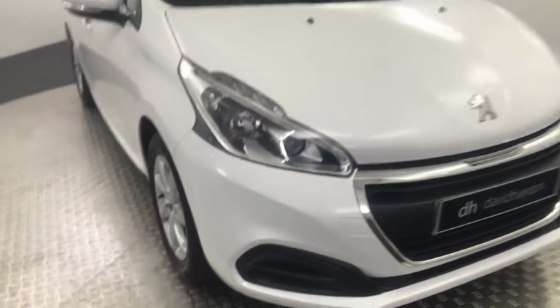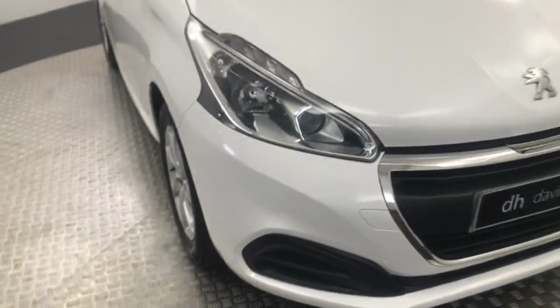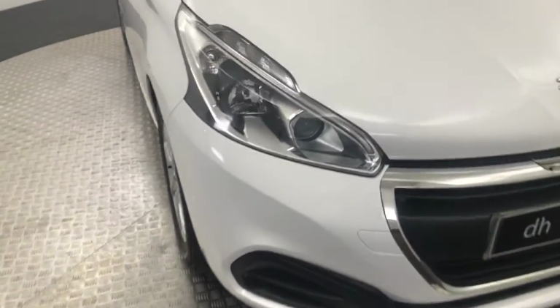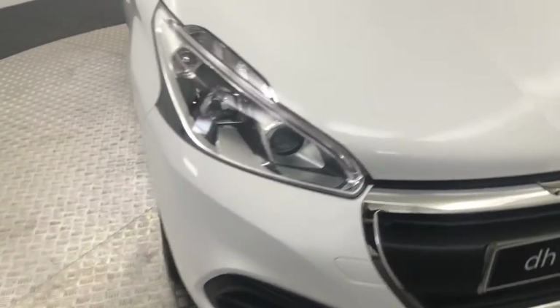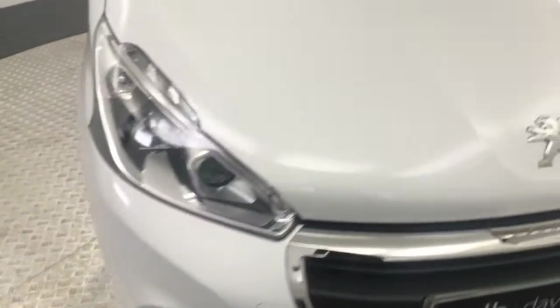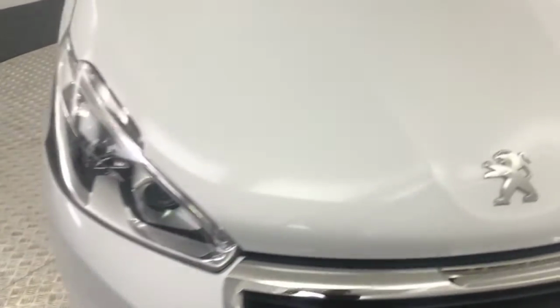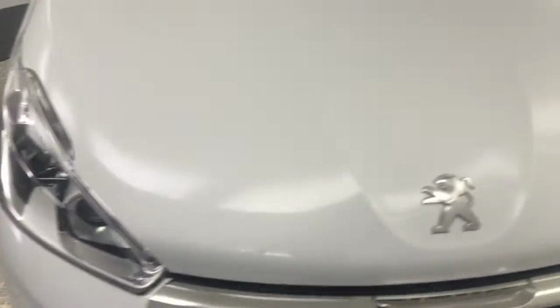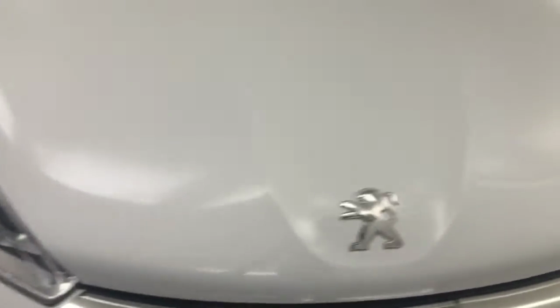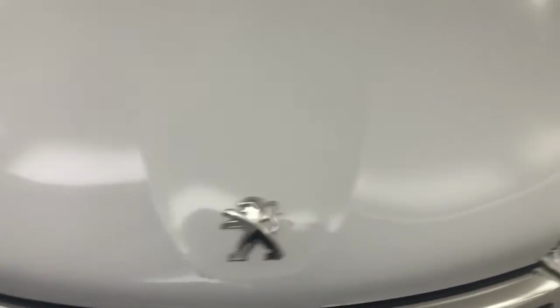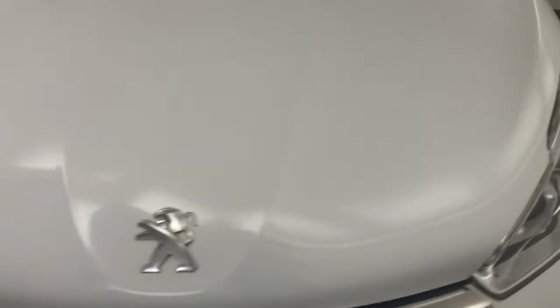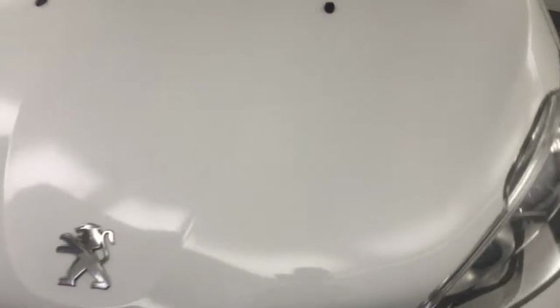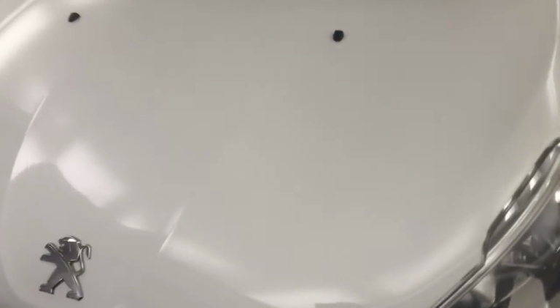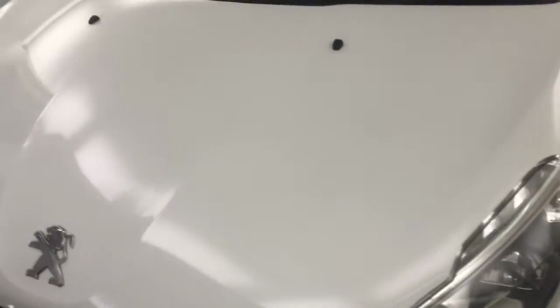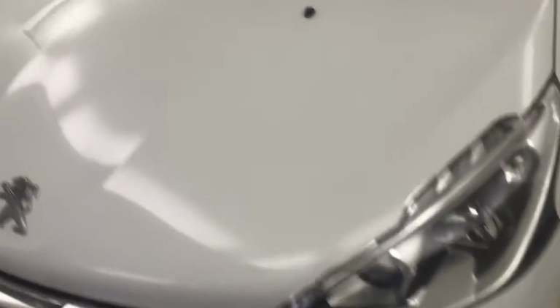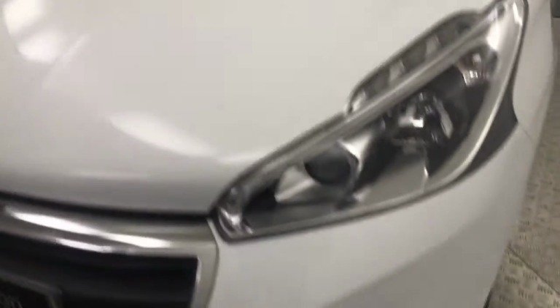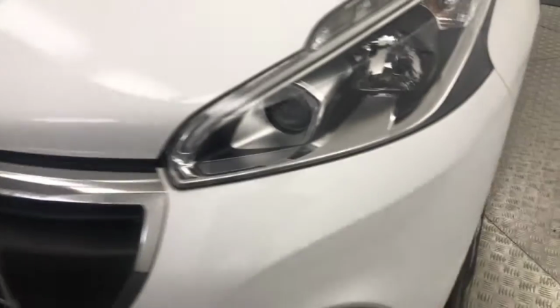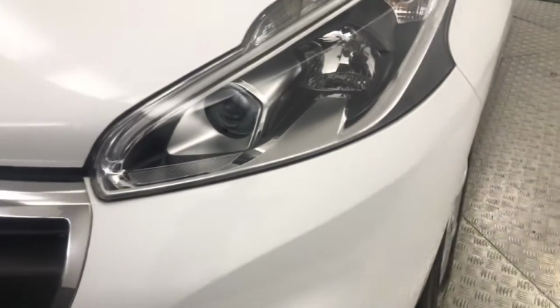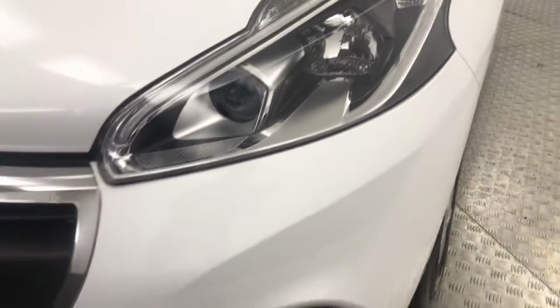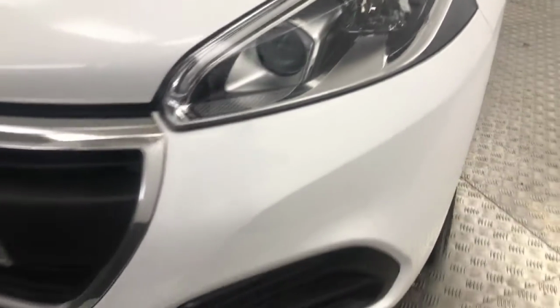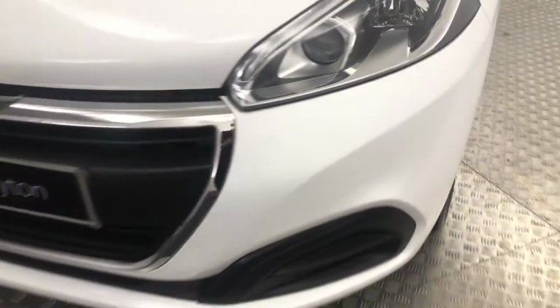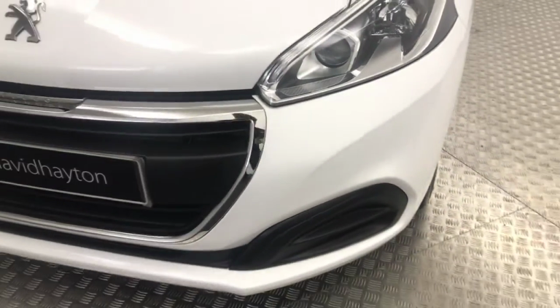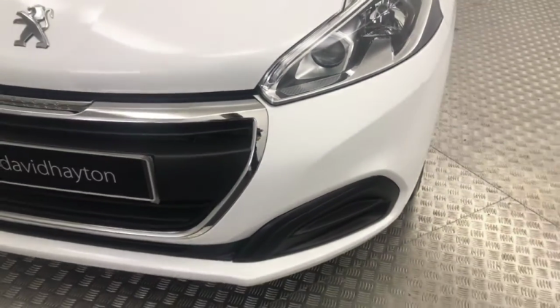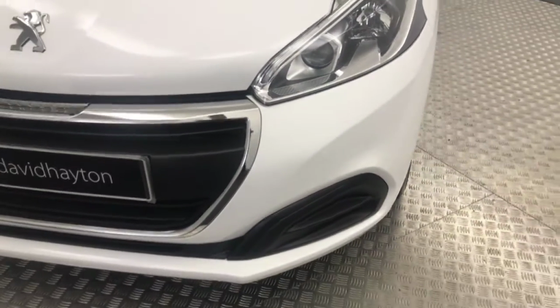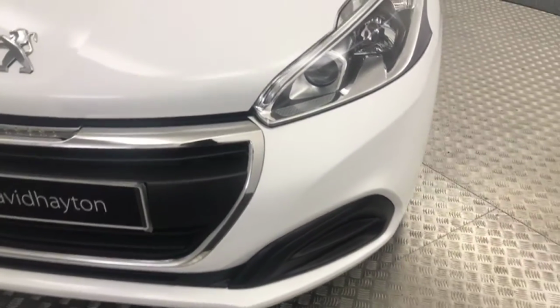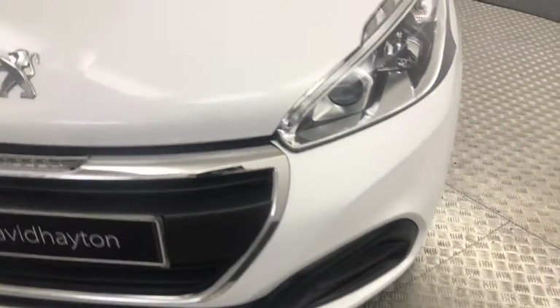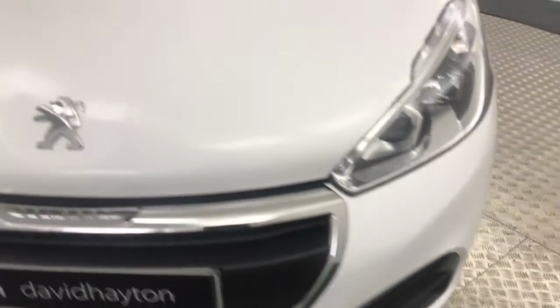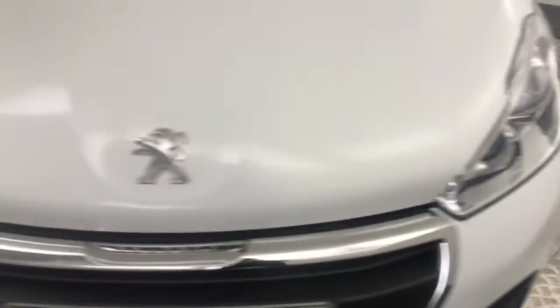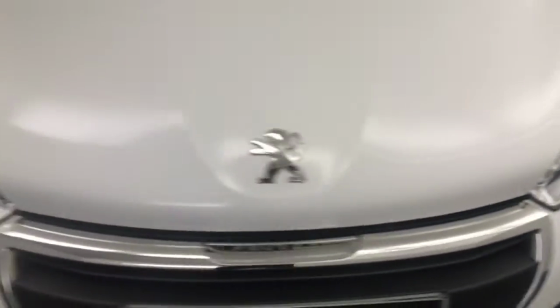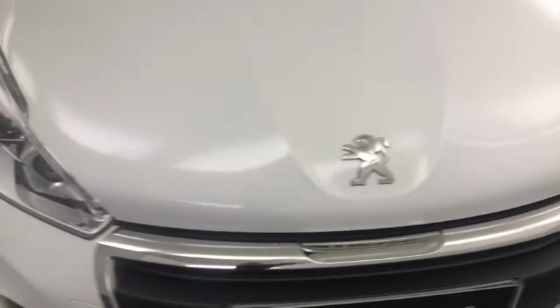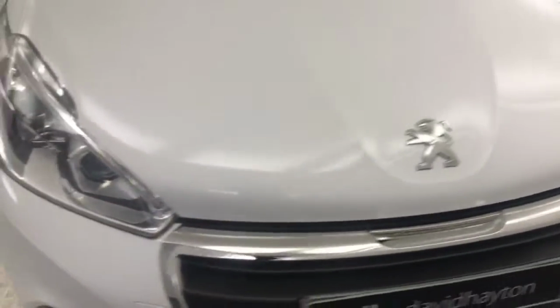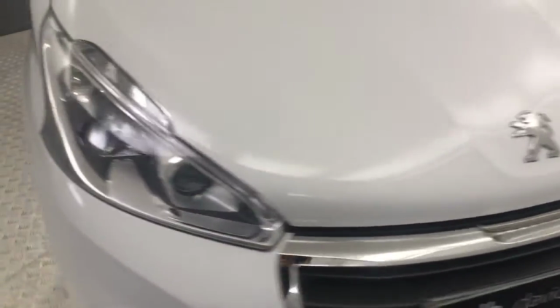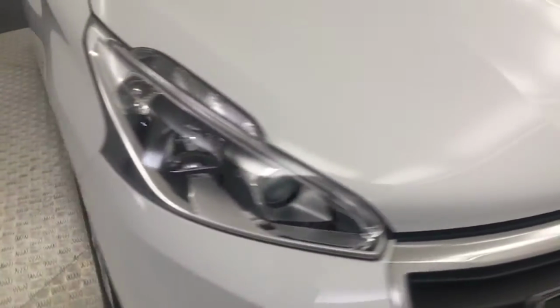Take you around the front of the car now. Nice and clean example, as you can see there. A couple of tiny little stone chips, but being white, they're barely noticeable. It's a very clean car.